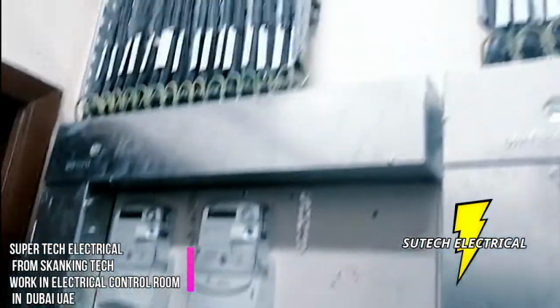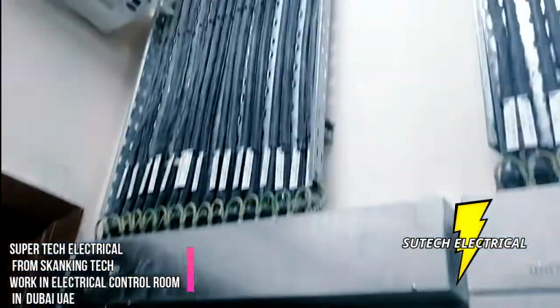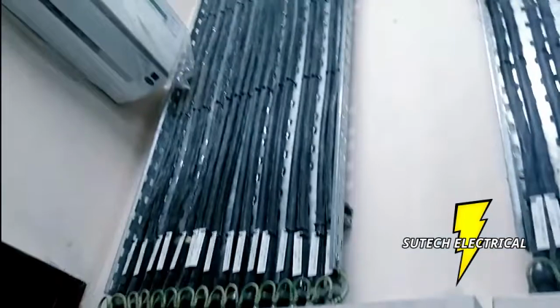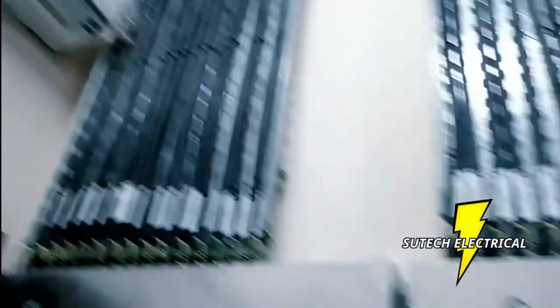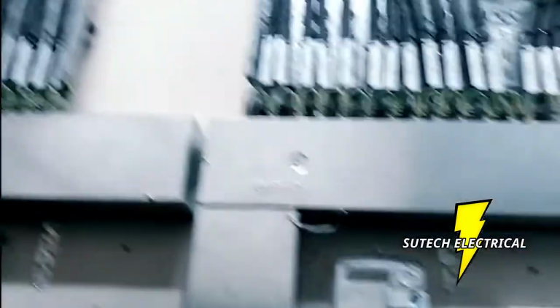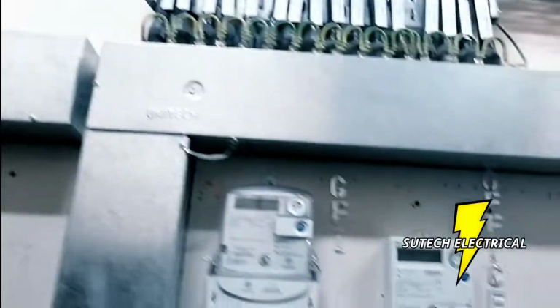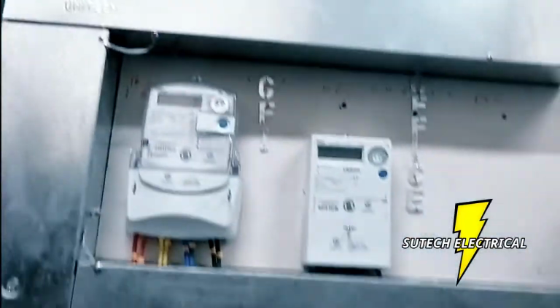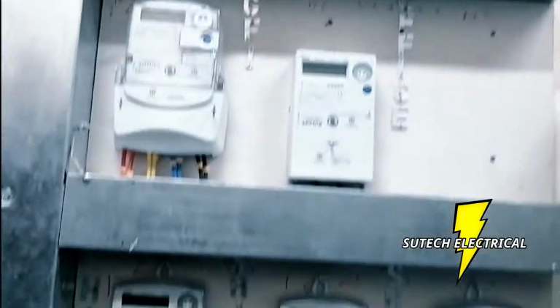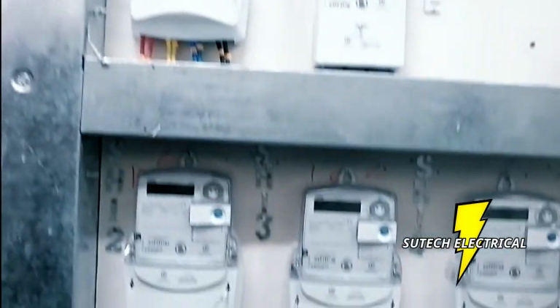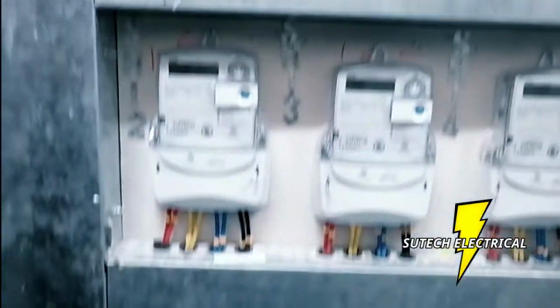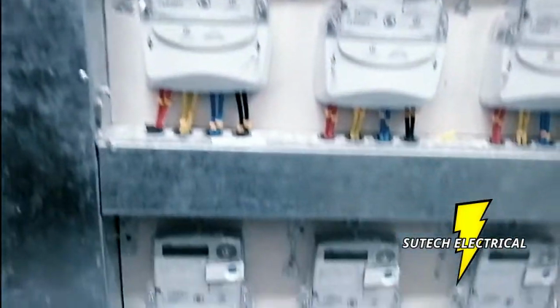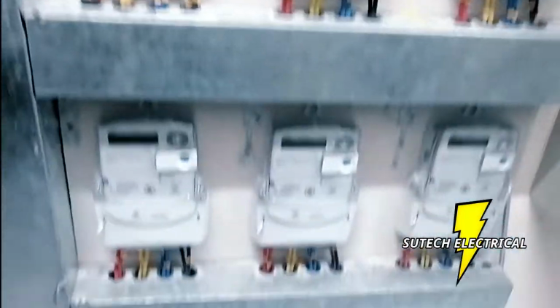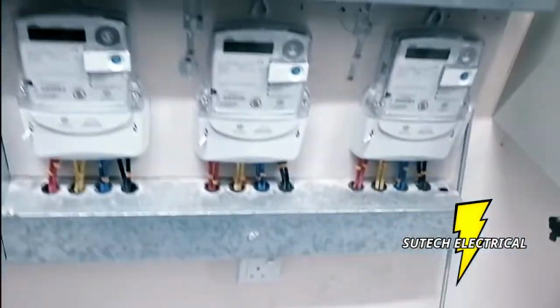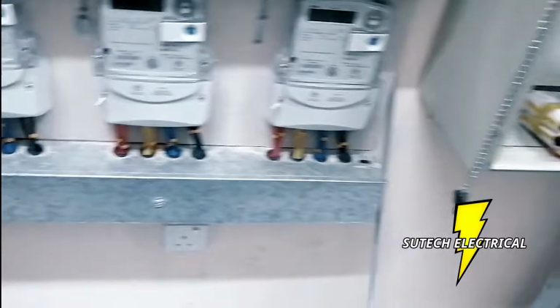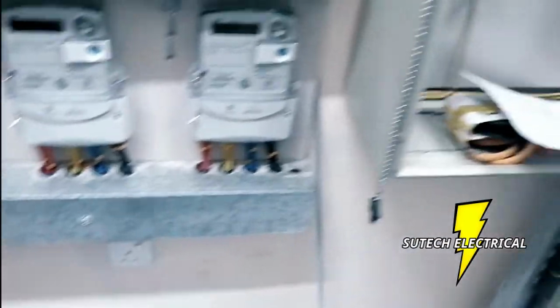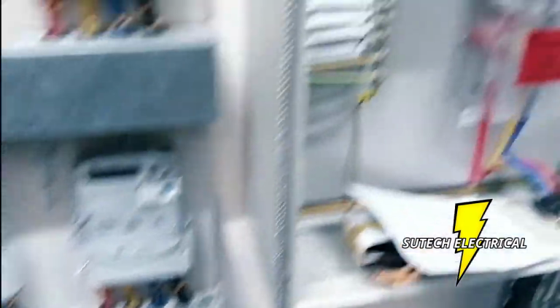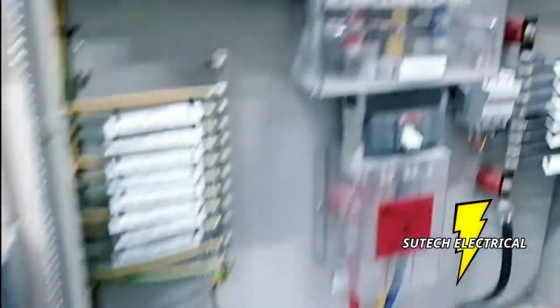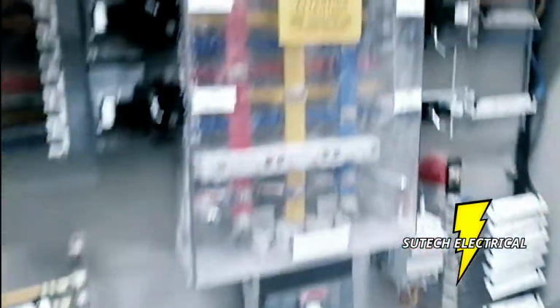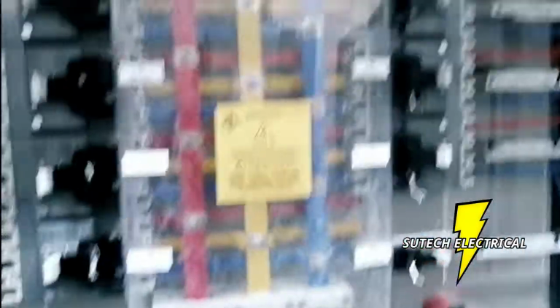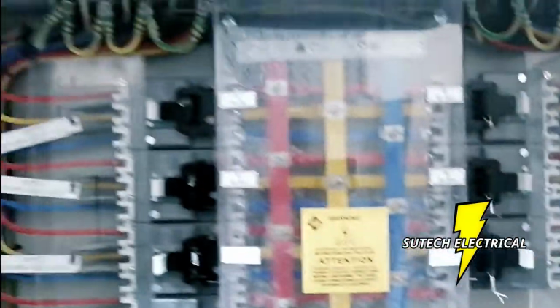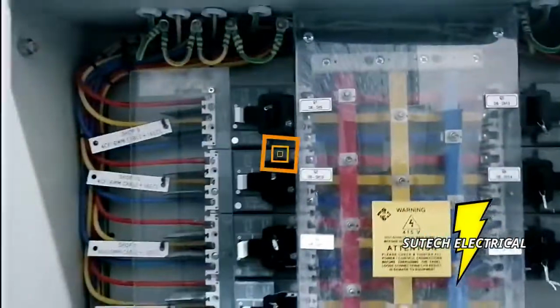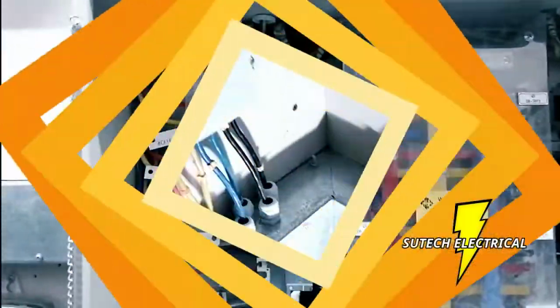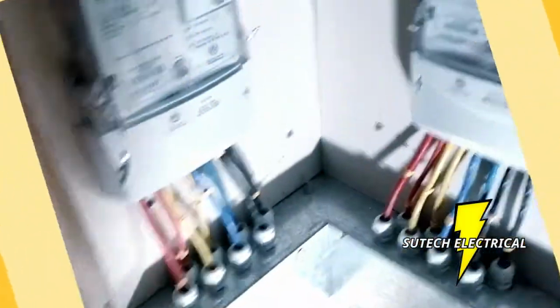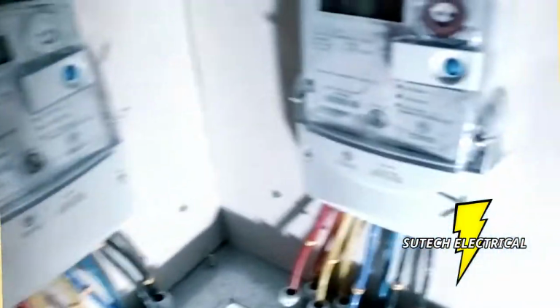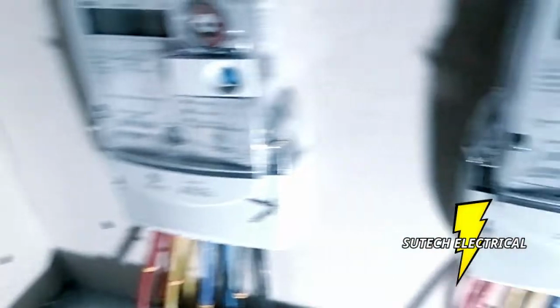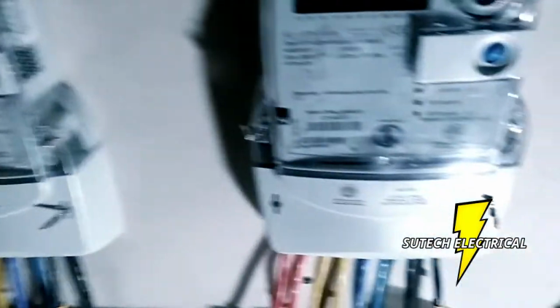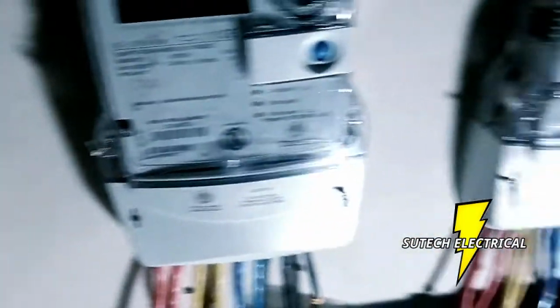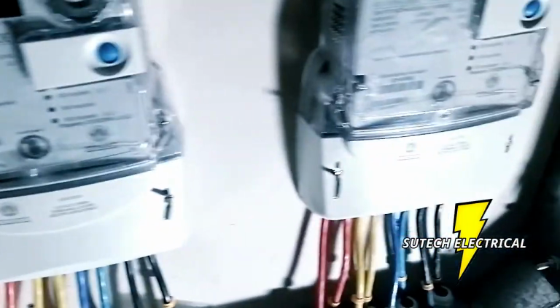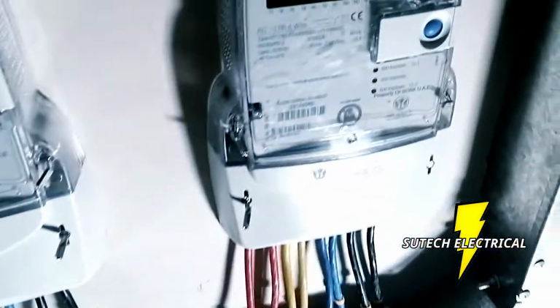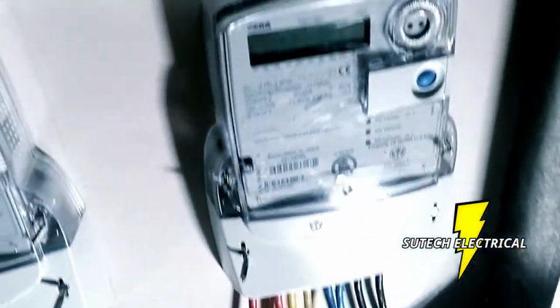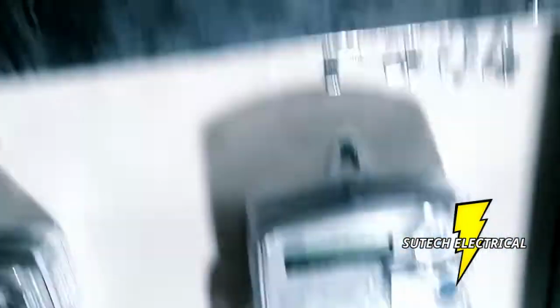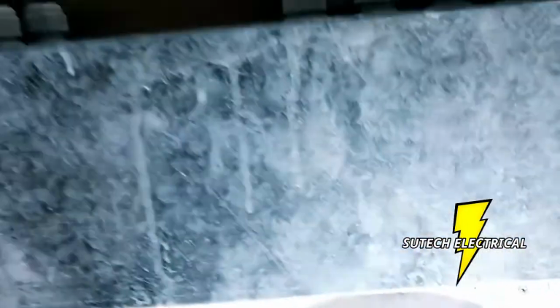We just finished the termination now and the installation — the cable termination and the meter installation. All these are the meters that control each flat.